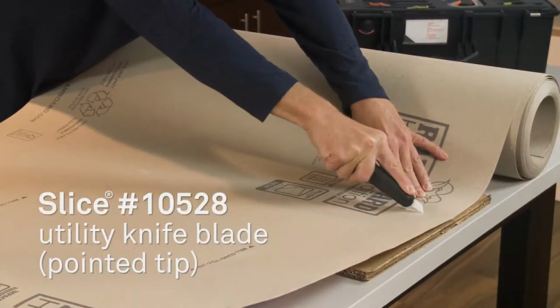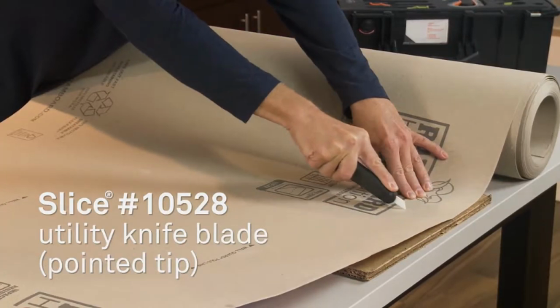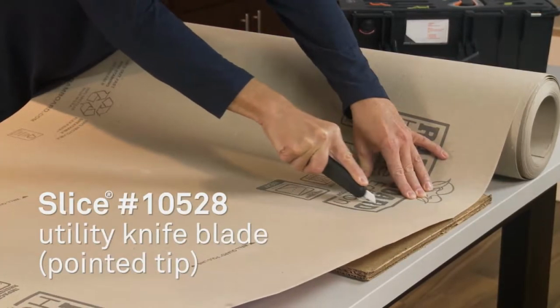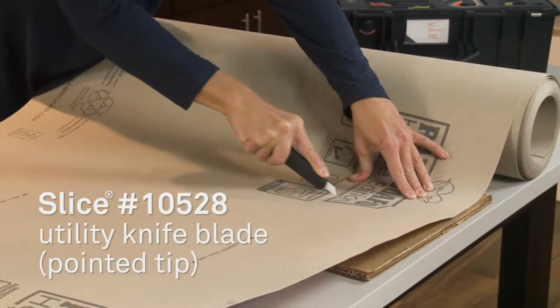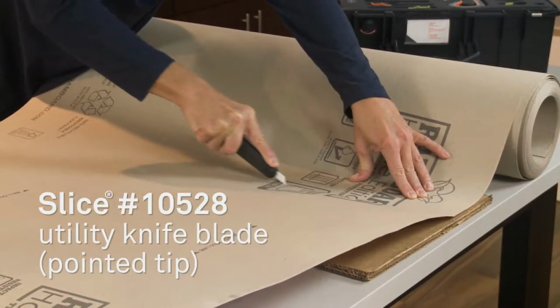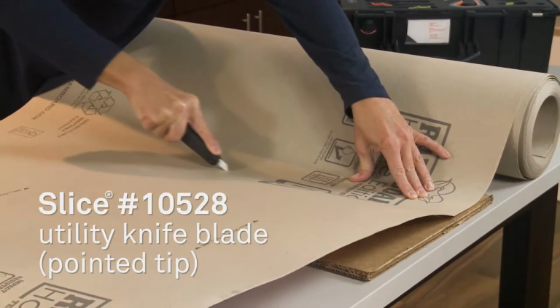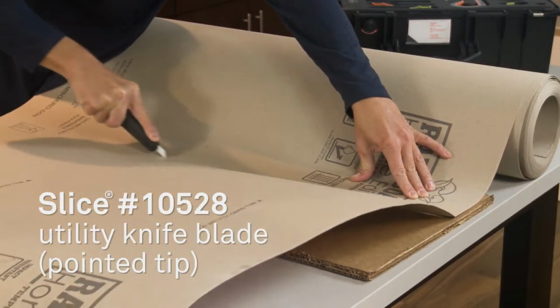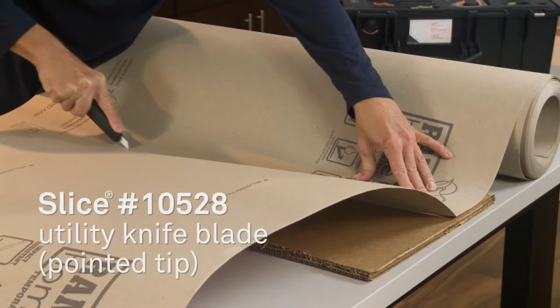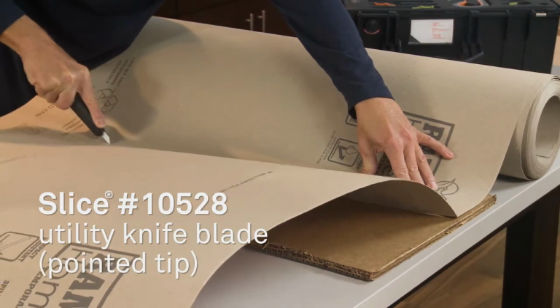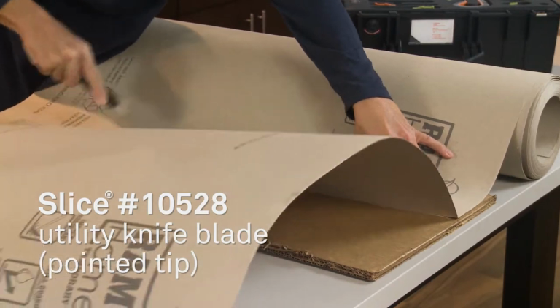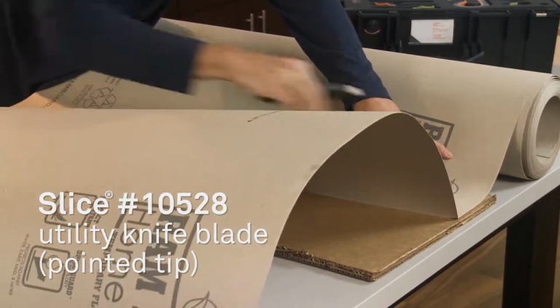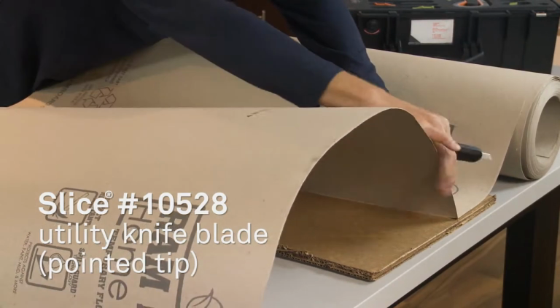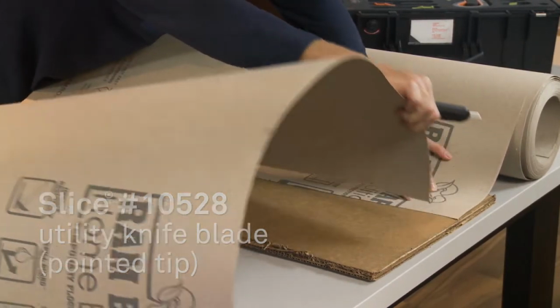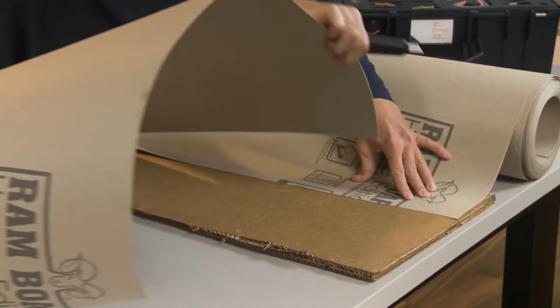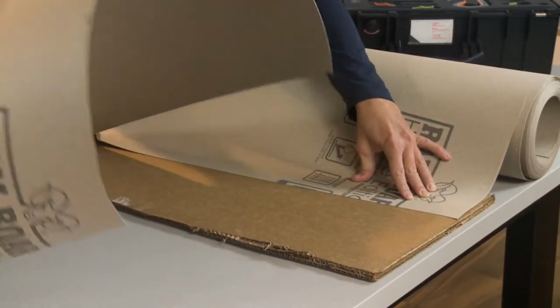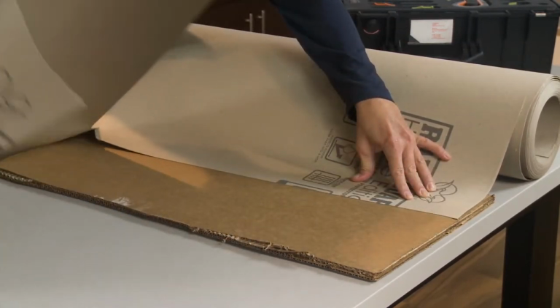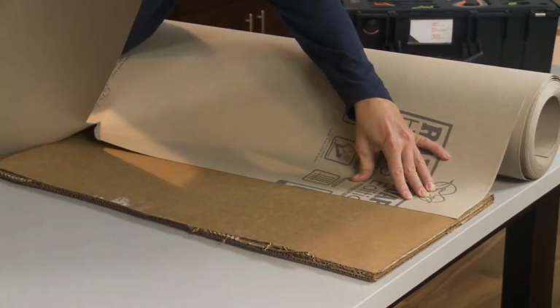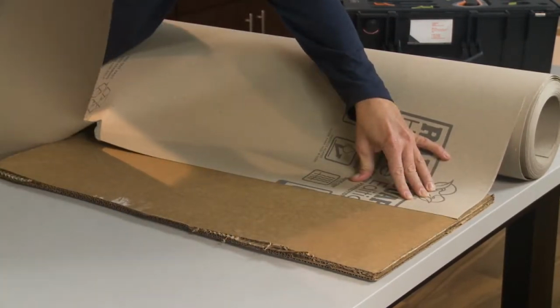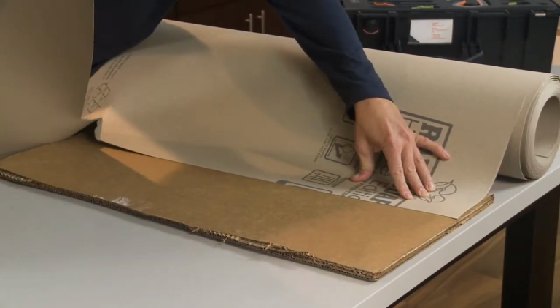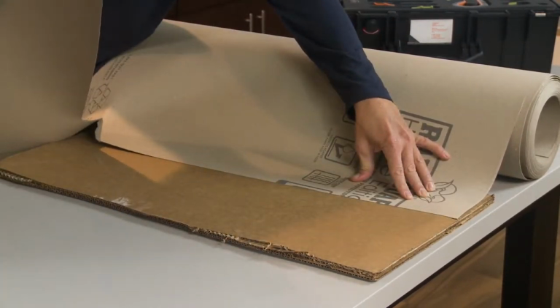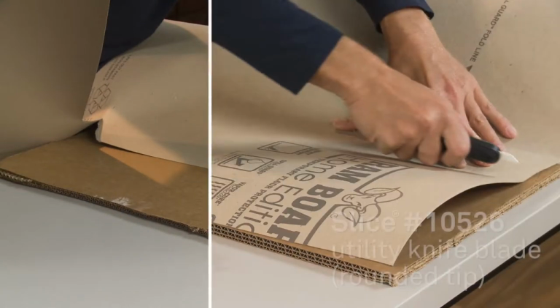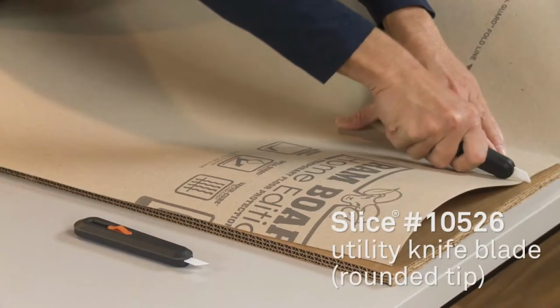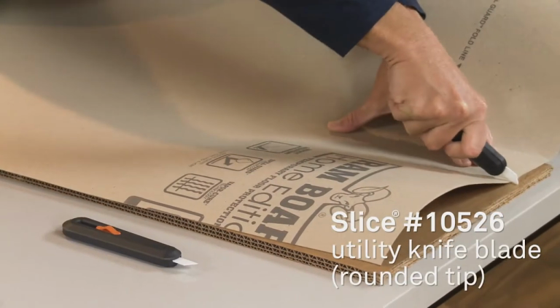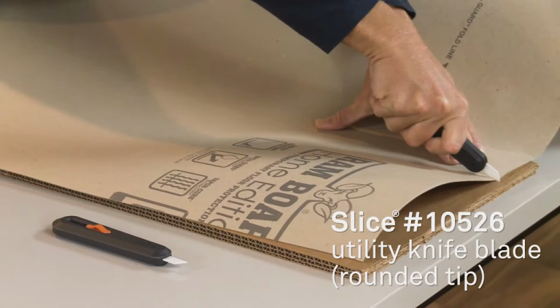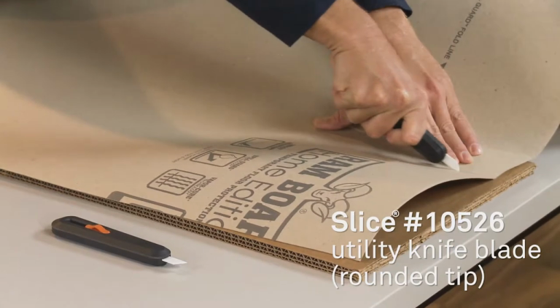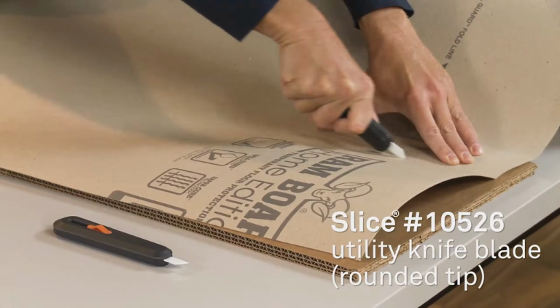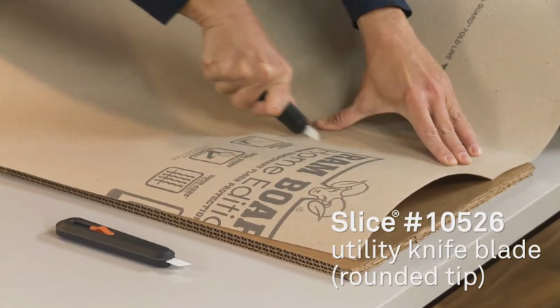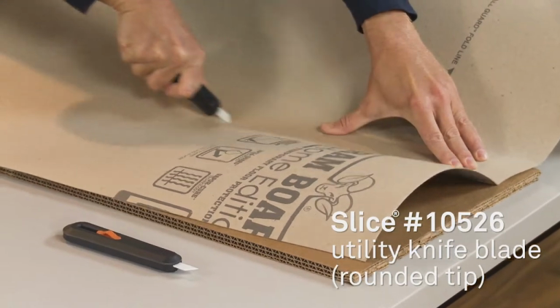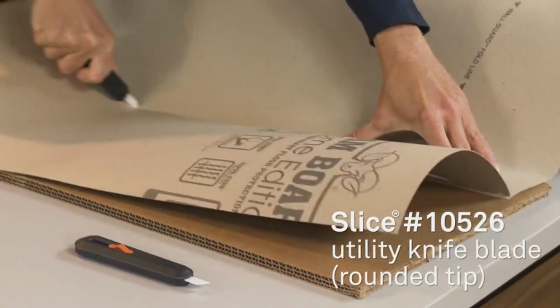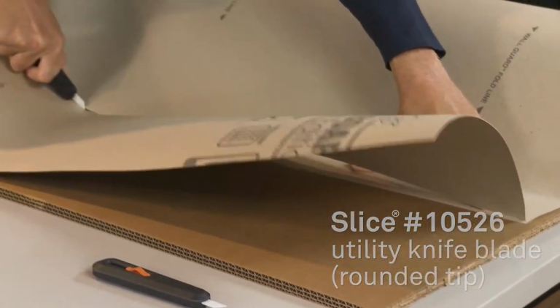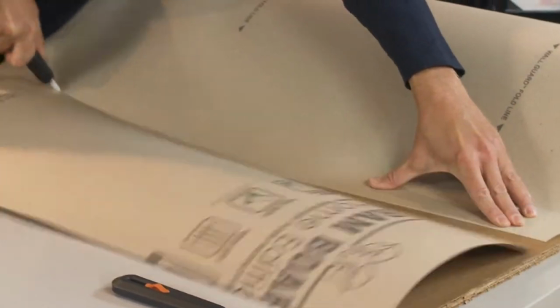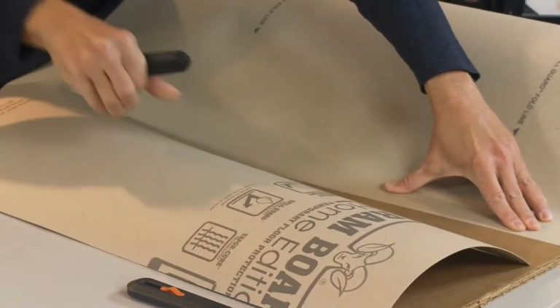I'm using a Slice 10528 pointed tip blade in this demonstration, but you could easily use the even safer Slice 10526 rounded tip blade for Ram Board.